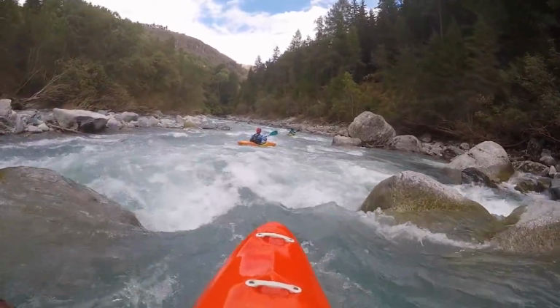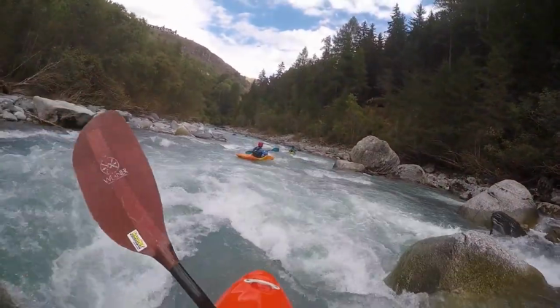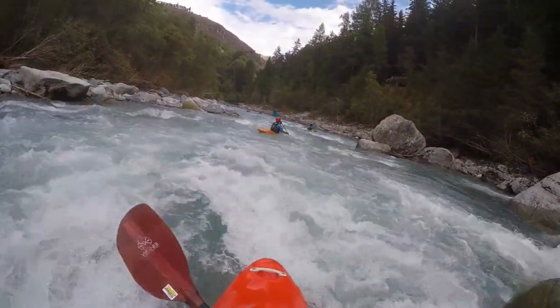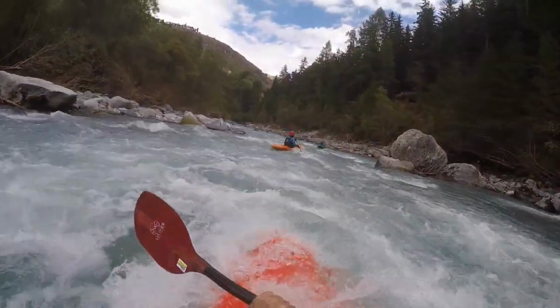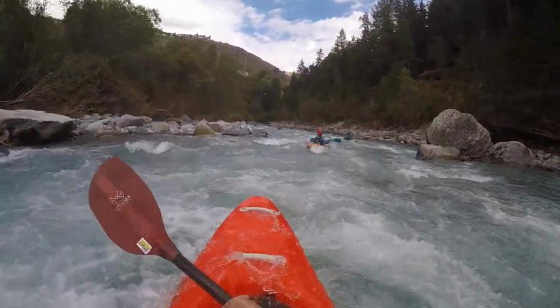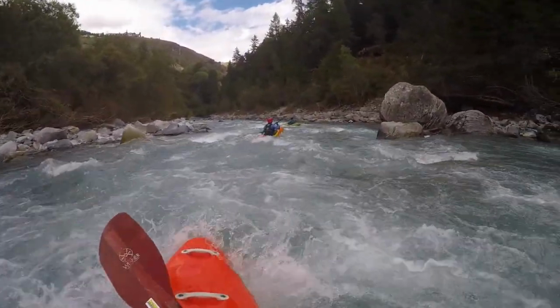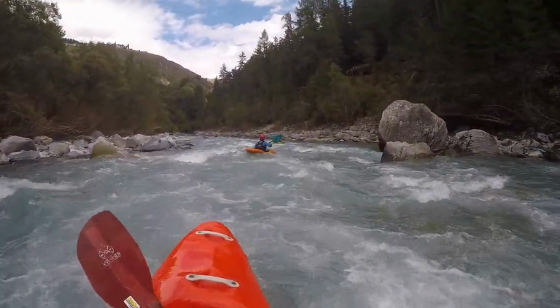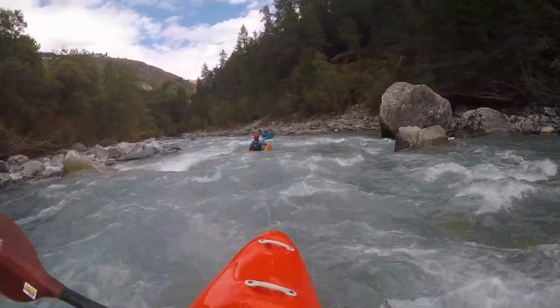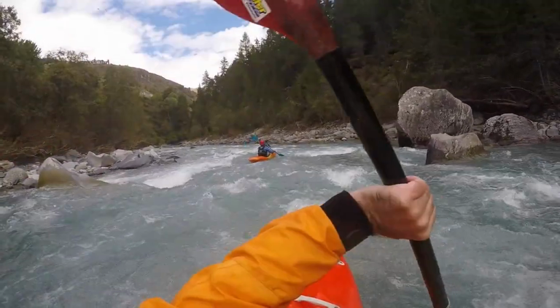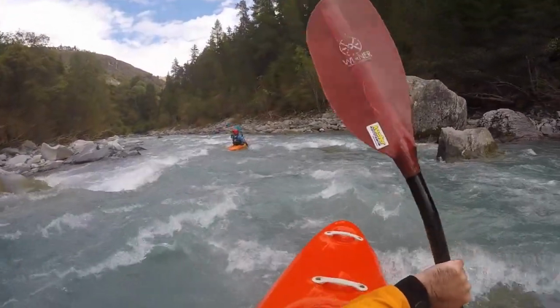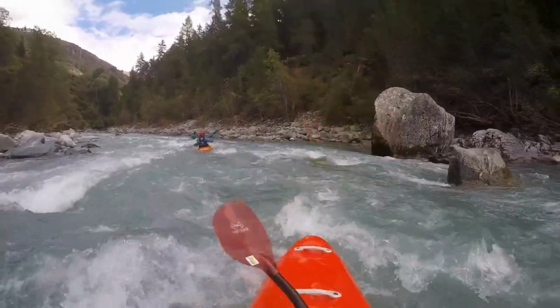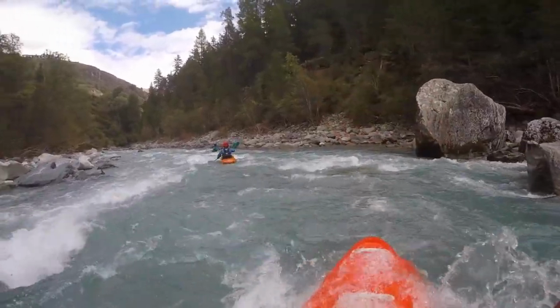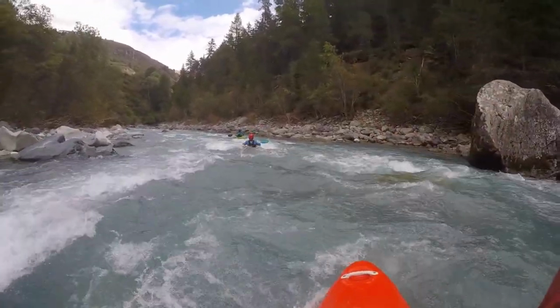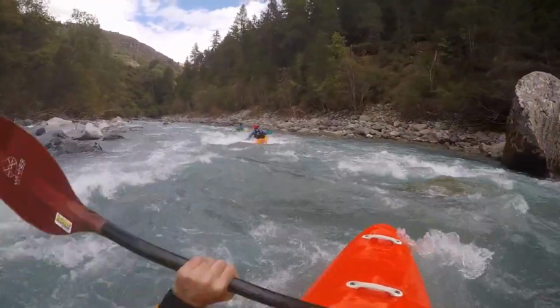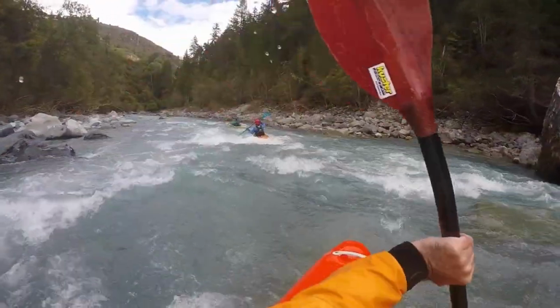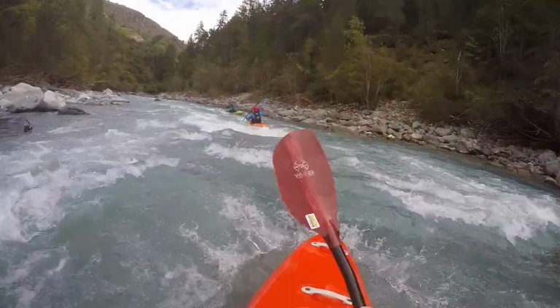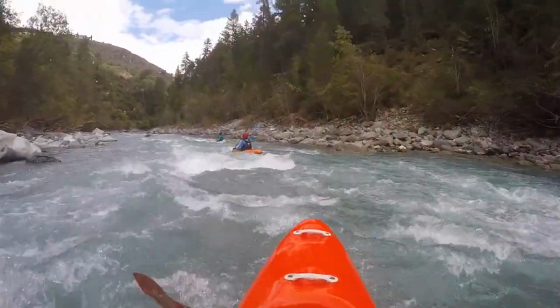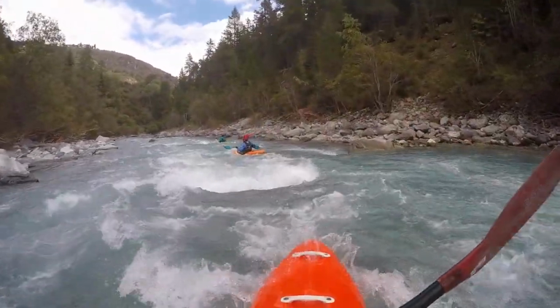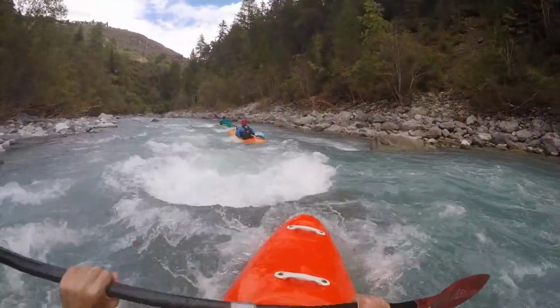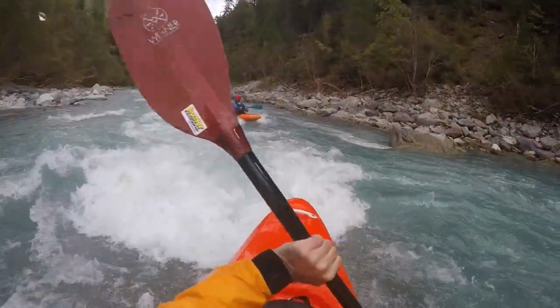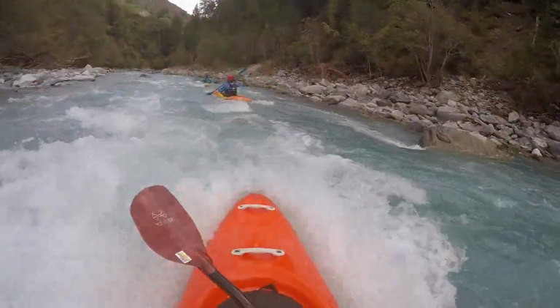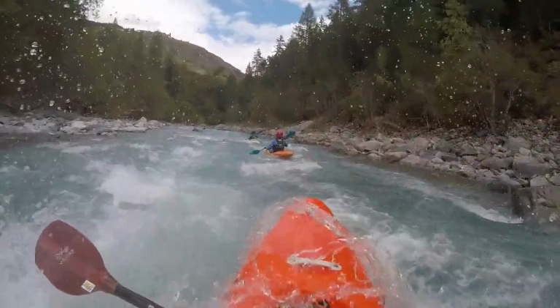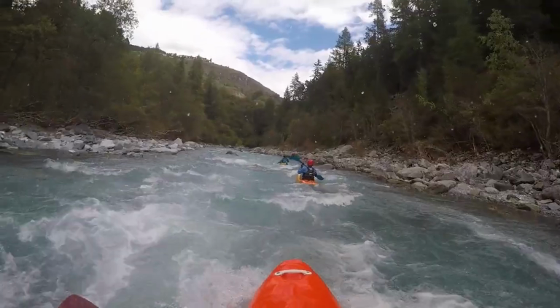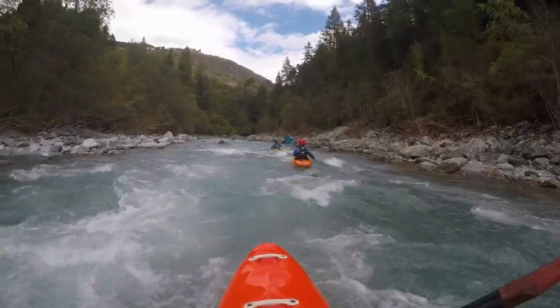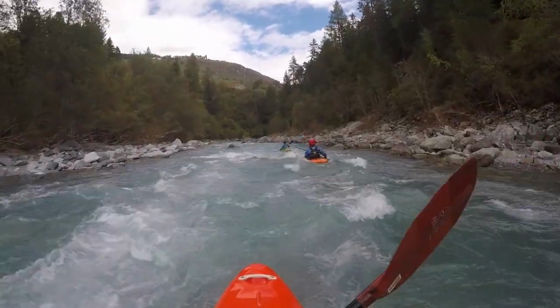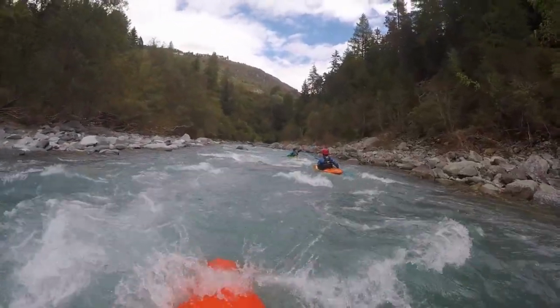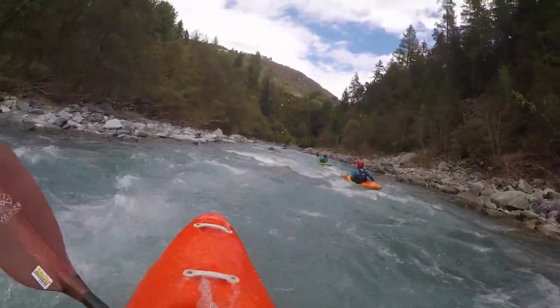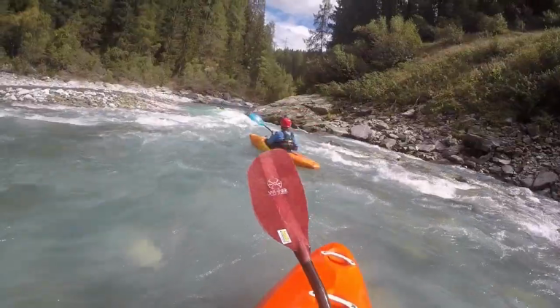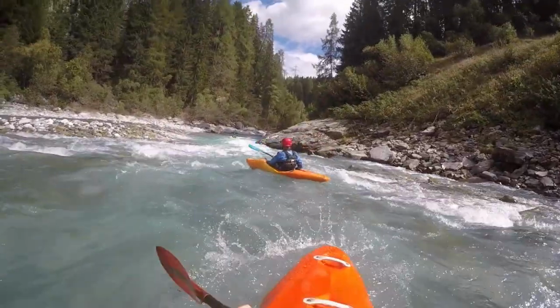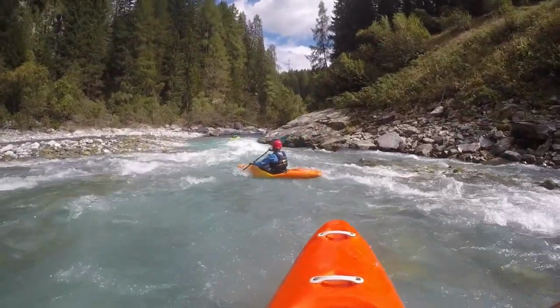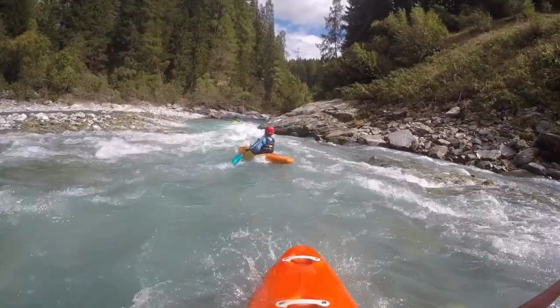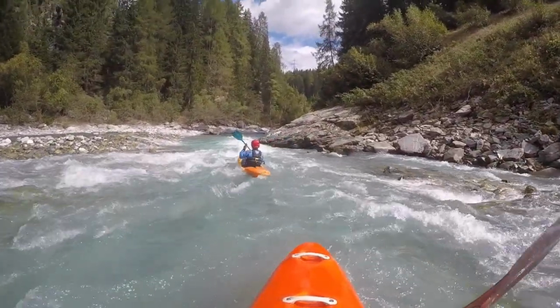Starting from here, the canyon starts proper. Up to this point, the difficulties were between whitewater 2 and 3, but rise in the following section to whitewater 4.